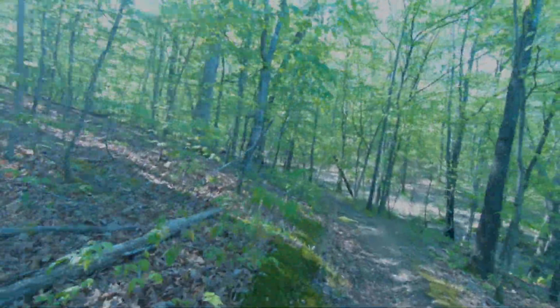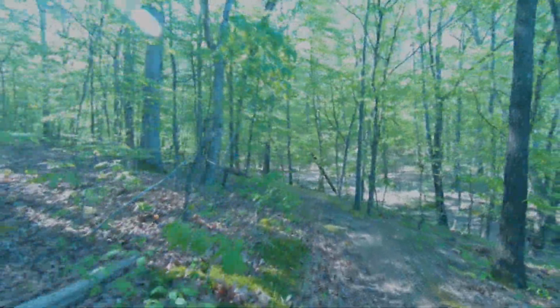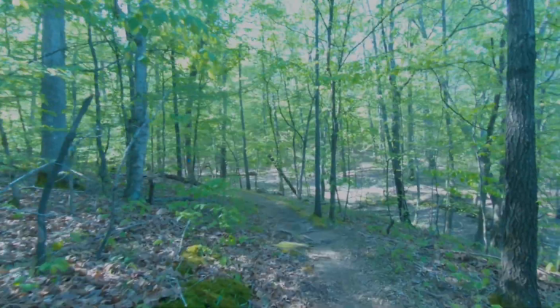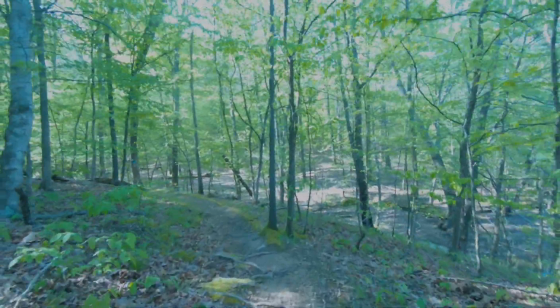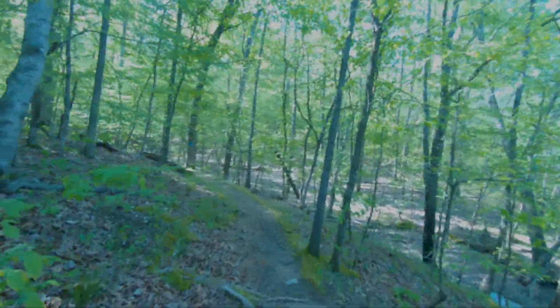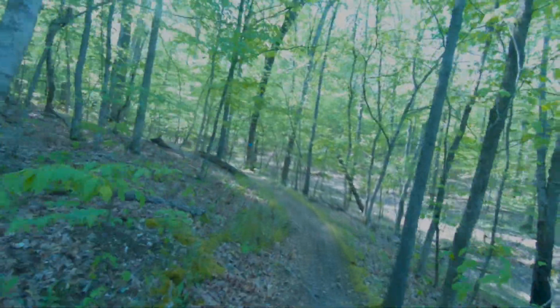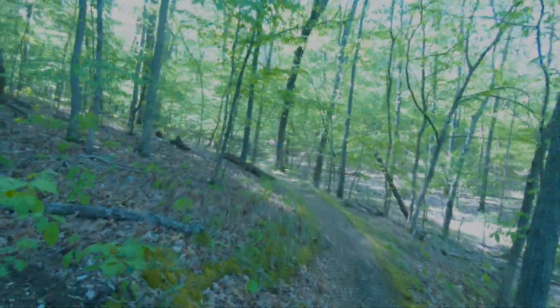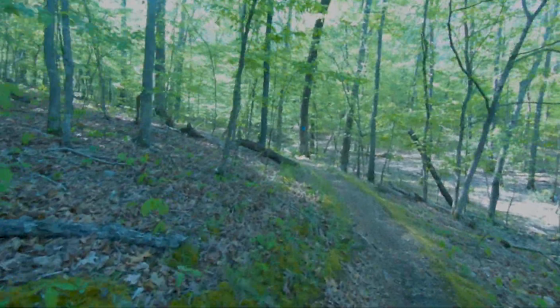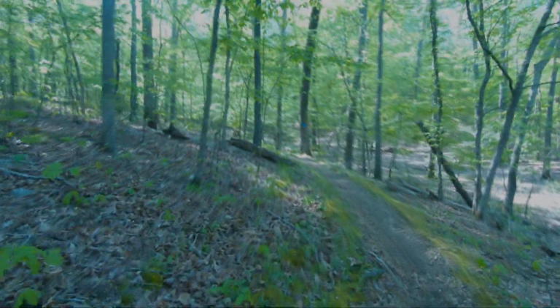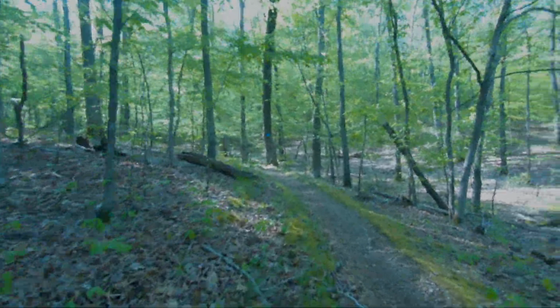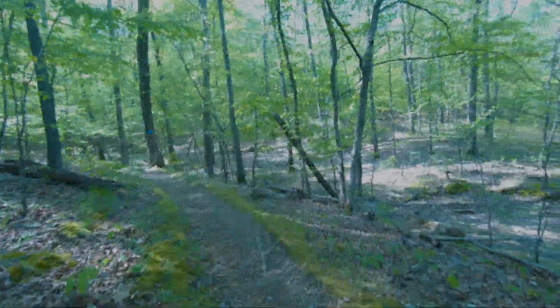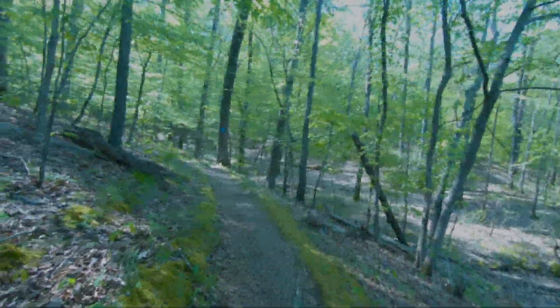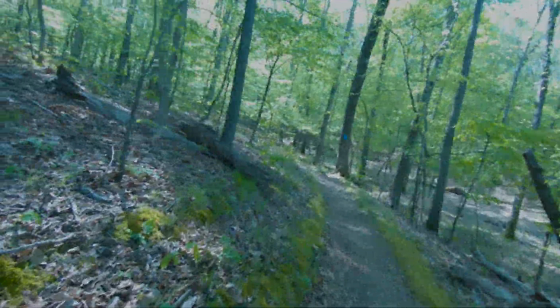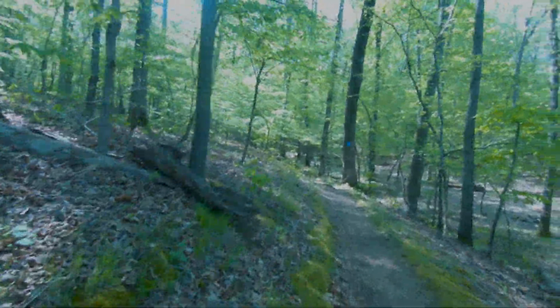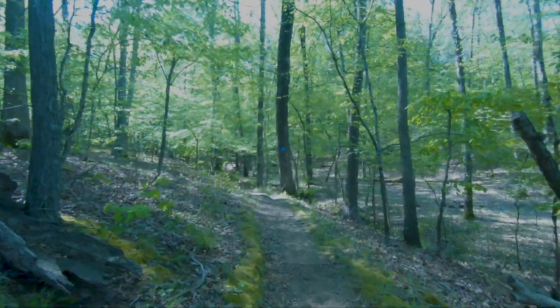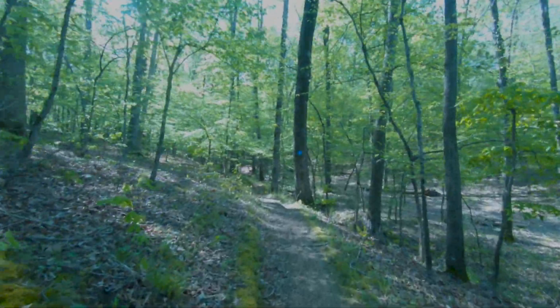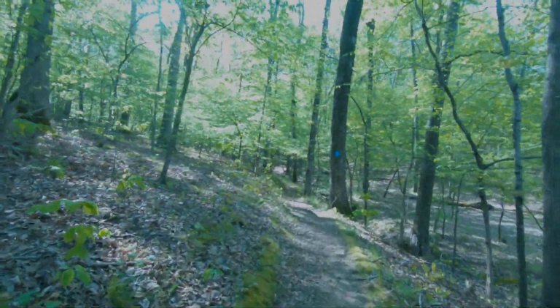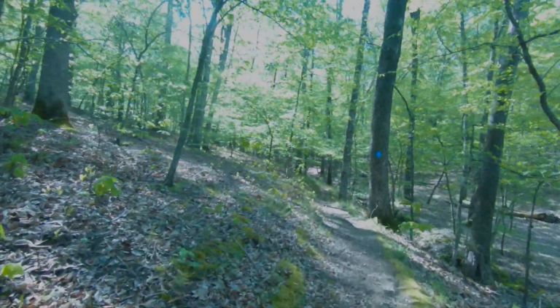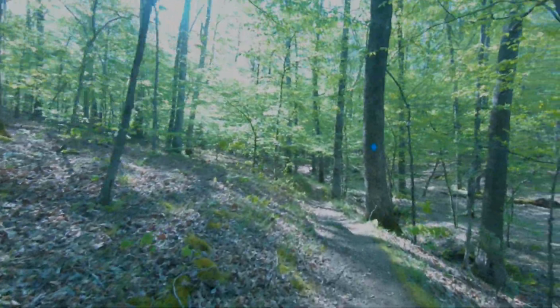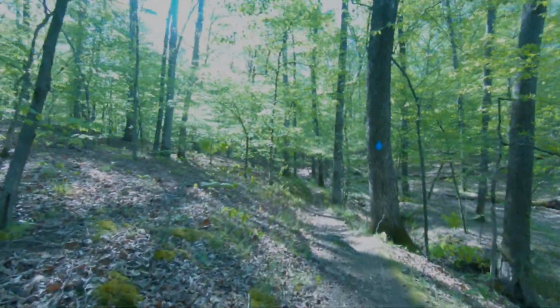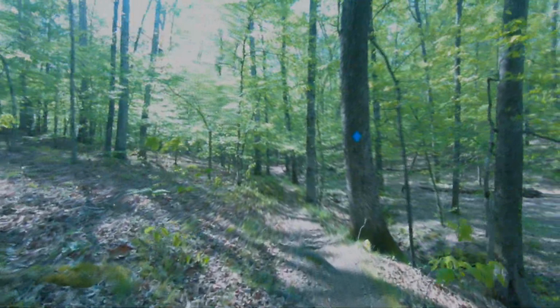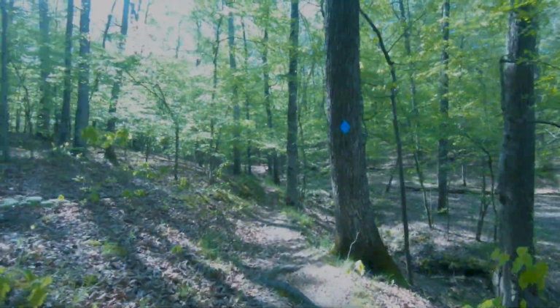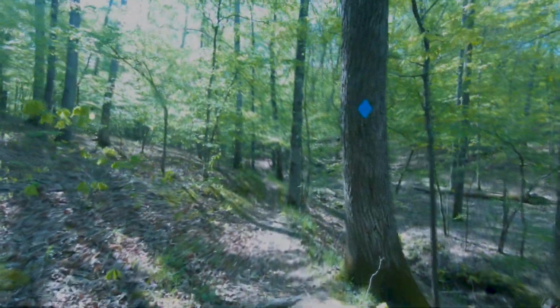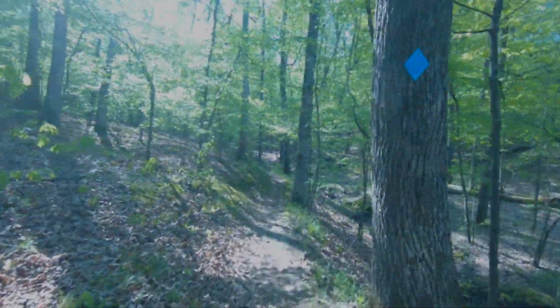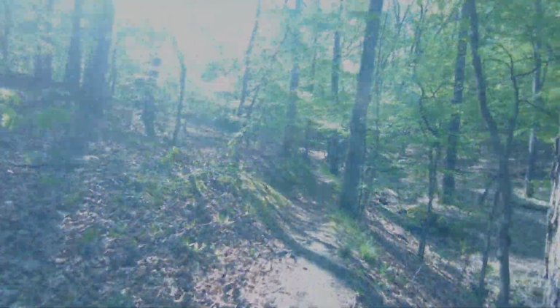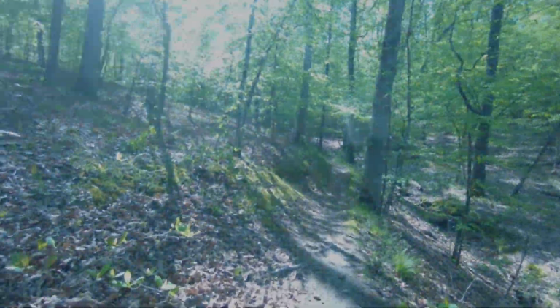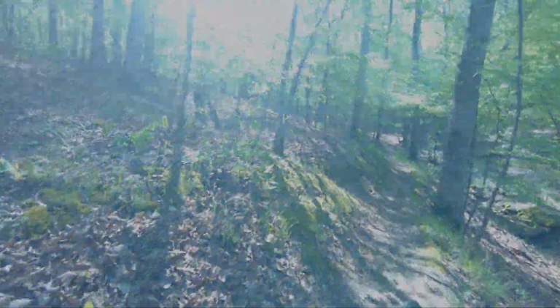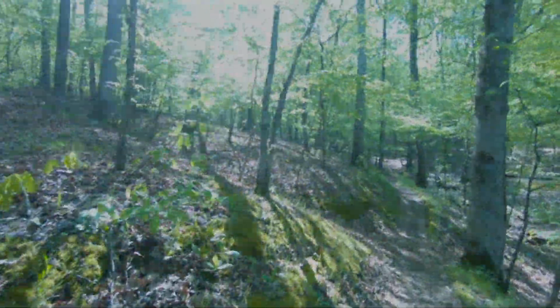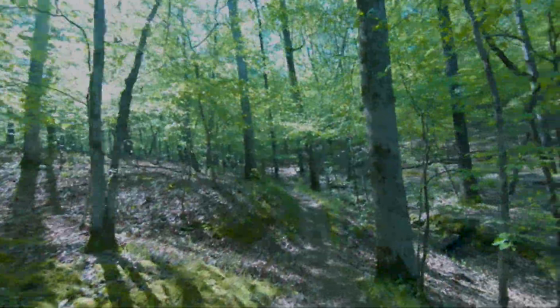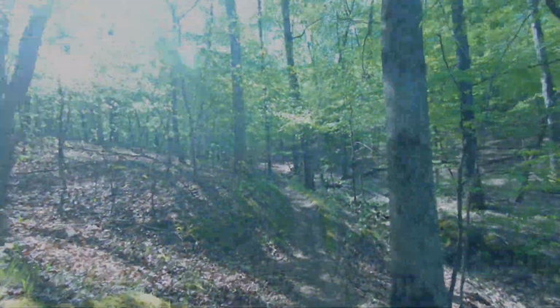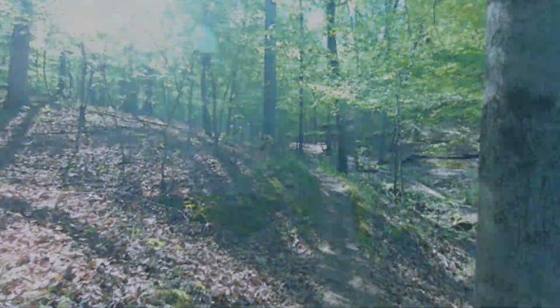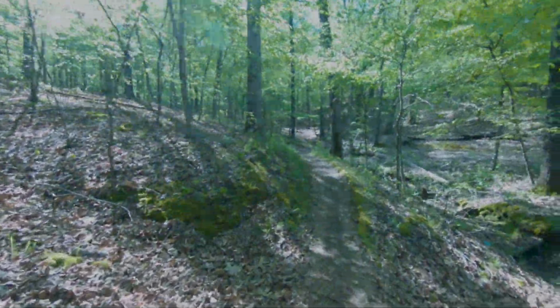I rode the bike to camp the first night, and then last night I was so worn out after doing the central hardwood trail. I decided I'd go to a basic camp area and camp out of the back of the car.